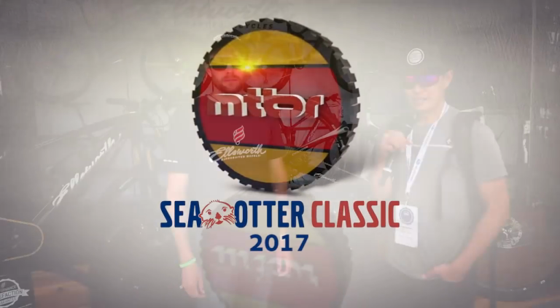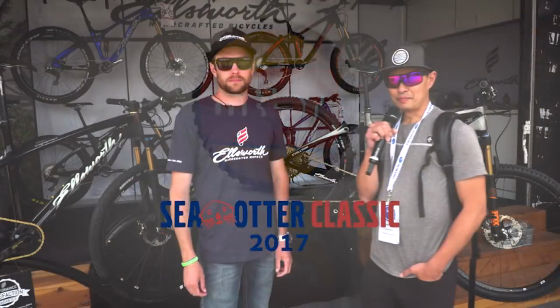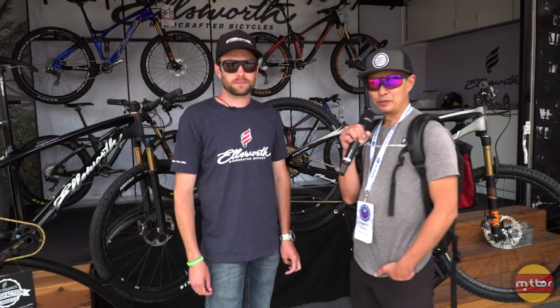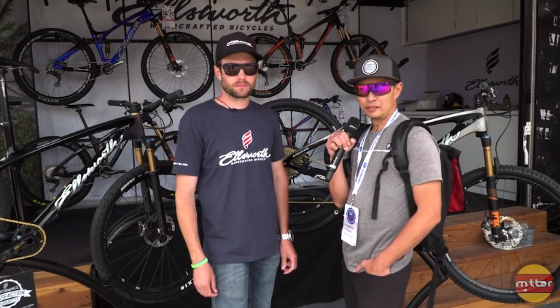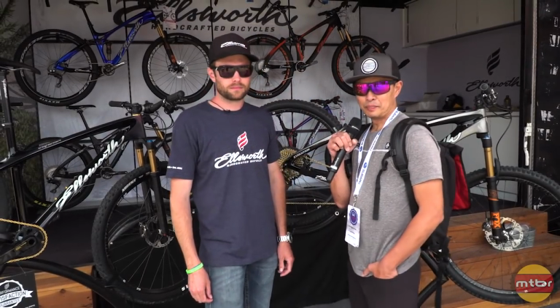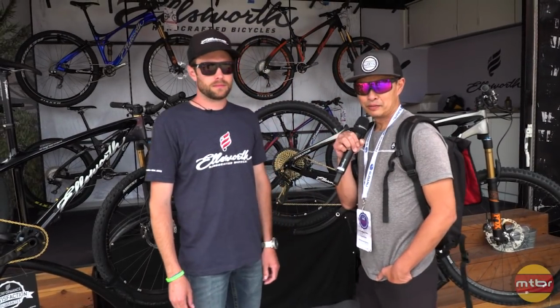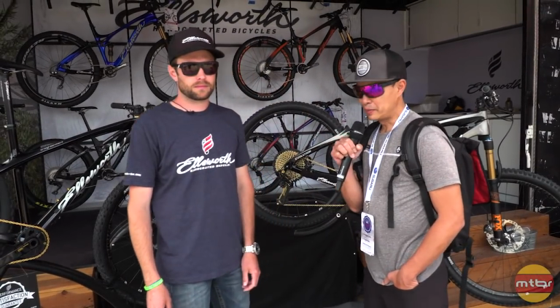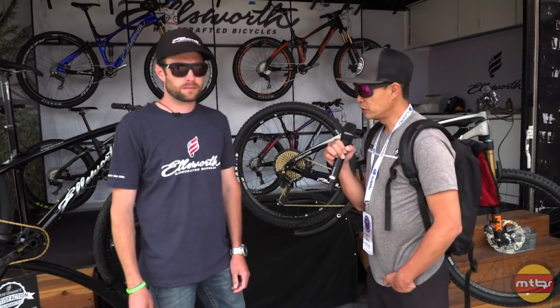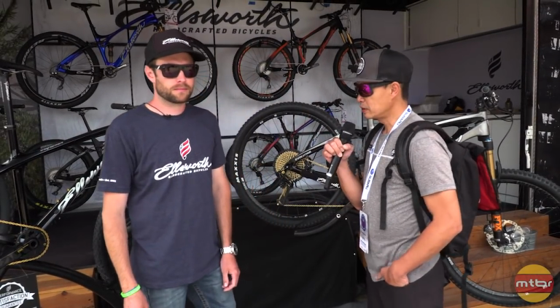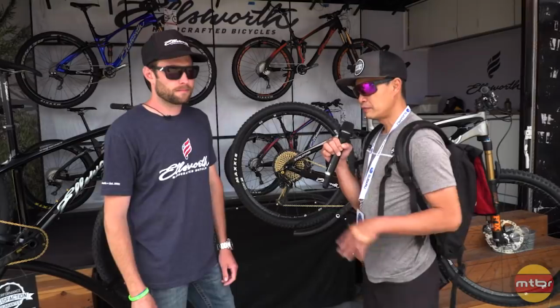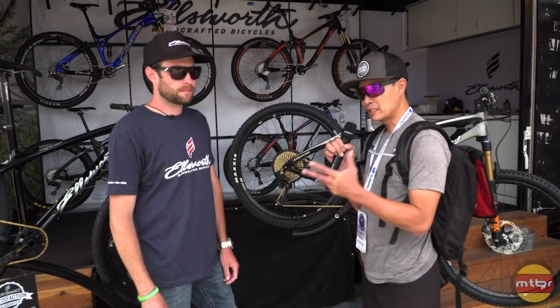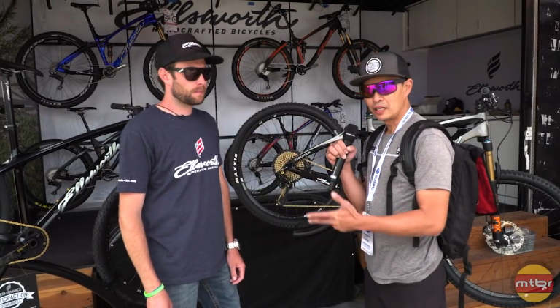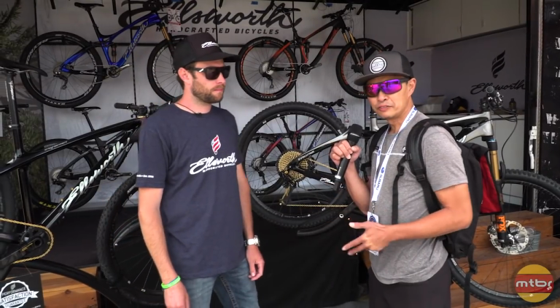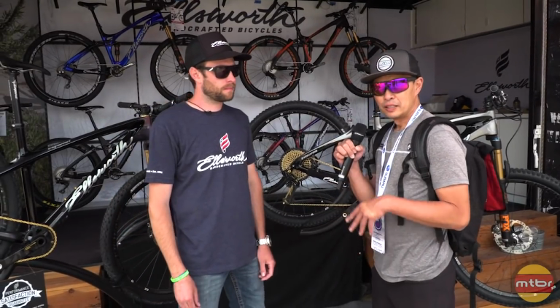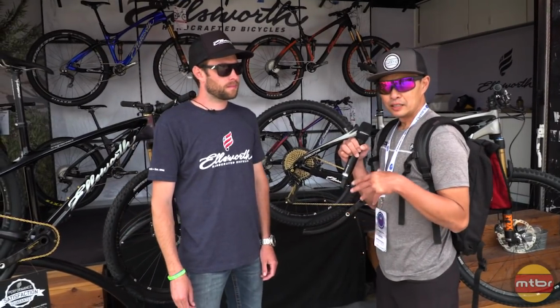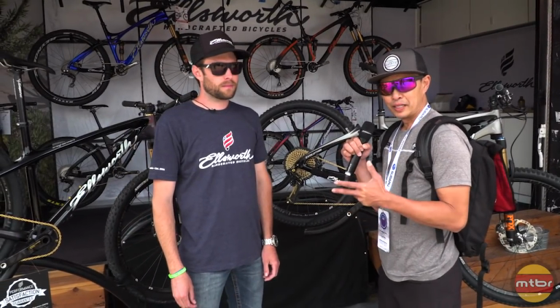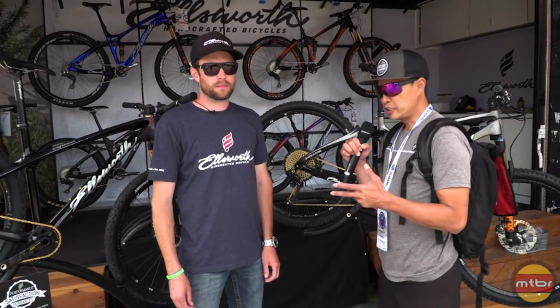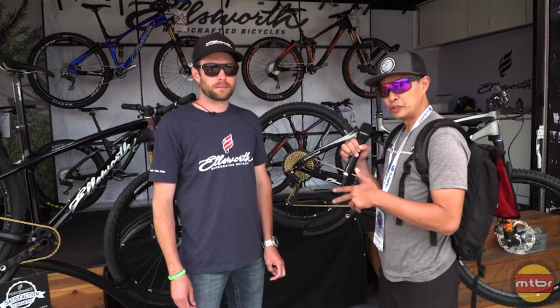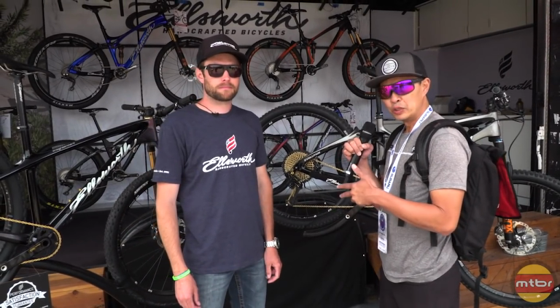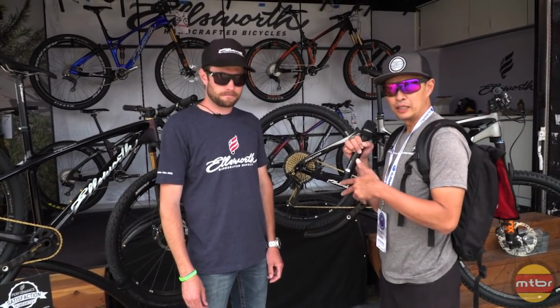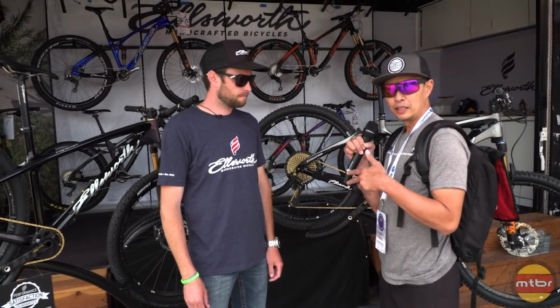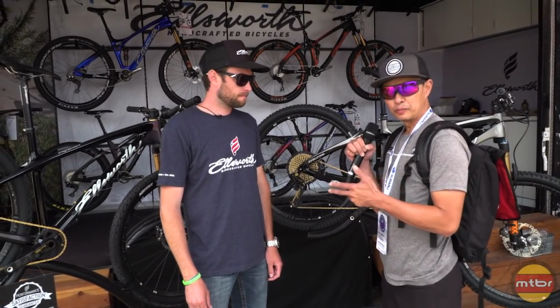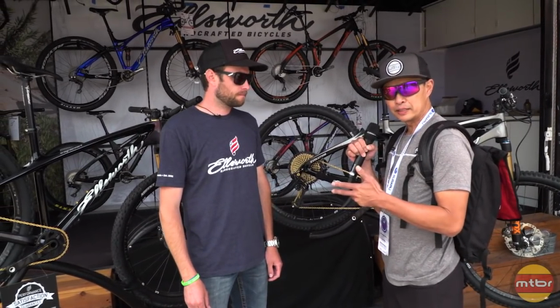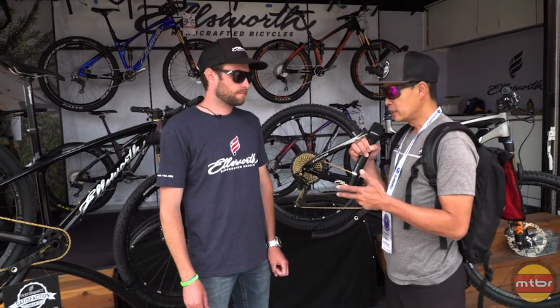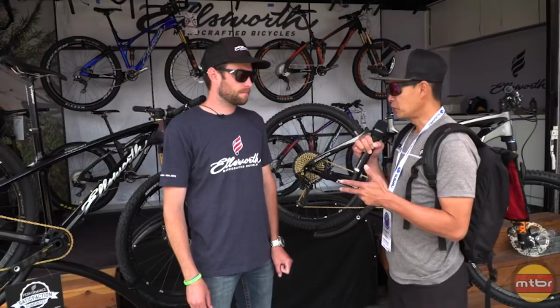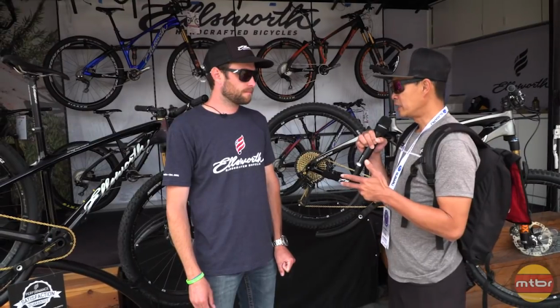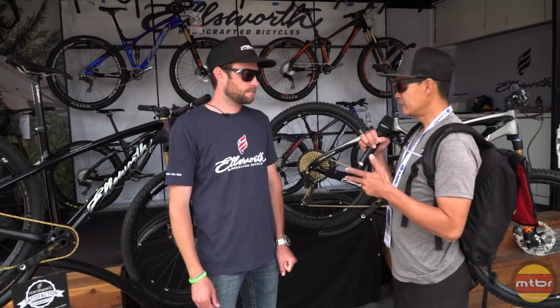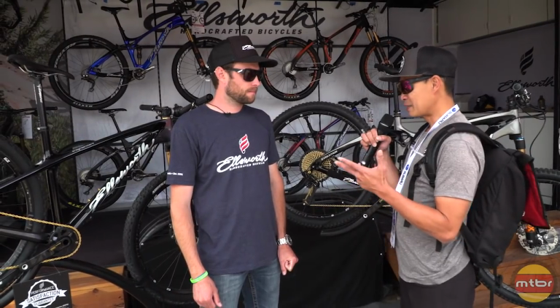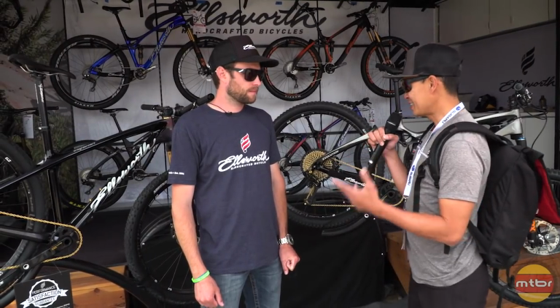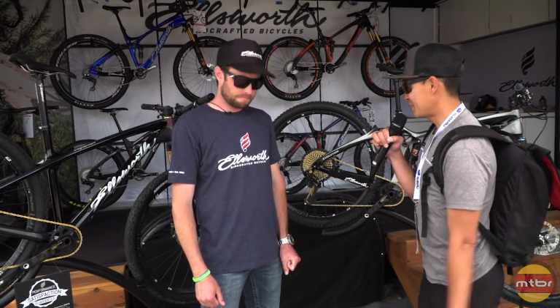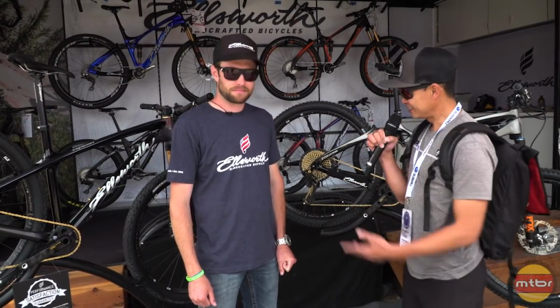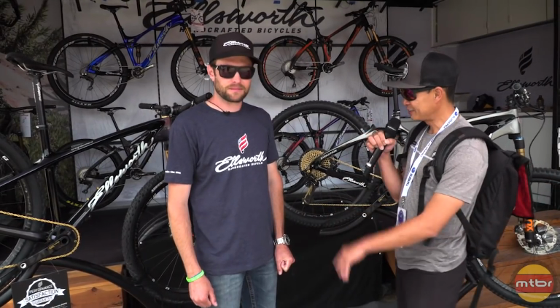Hey, I'm here with Andre Pepin from Ellsworth. They've invested a lot of time and energy in their new line of bikes, so they have some exciting stuff to show. Andre, take it away.